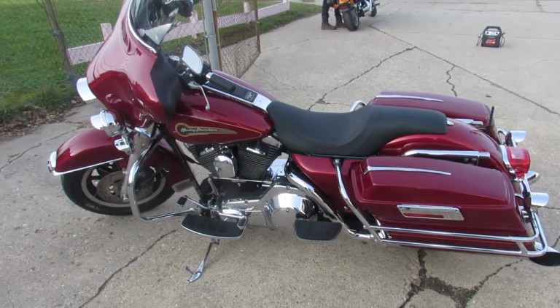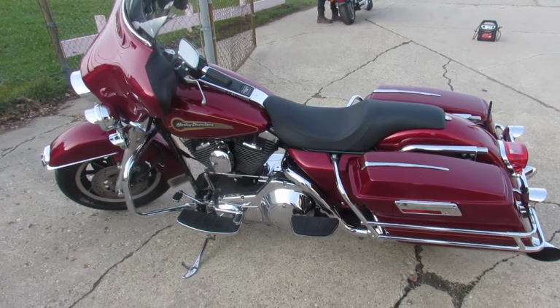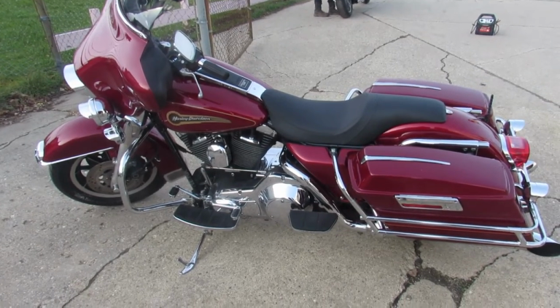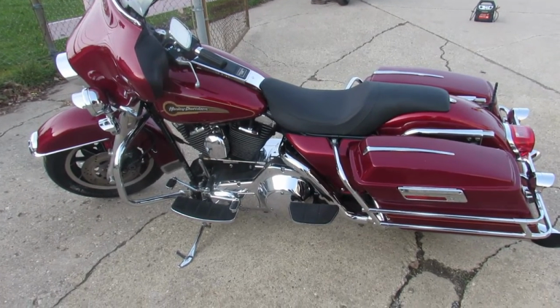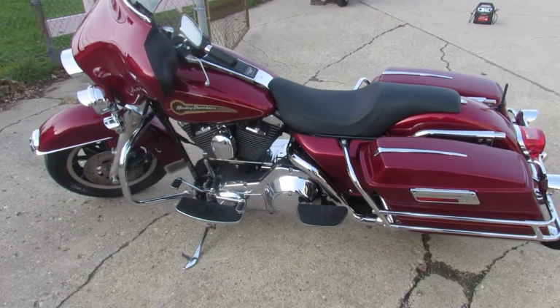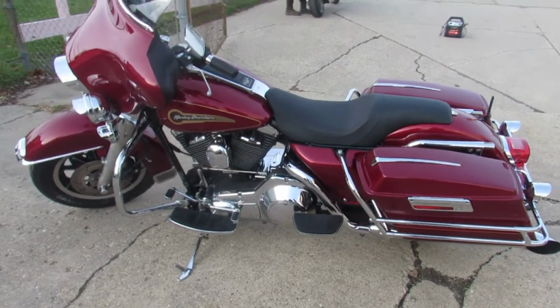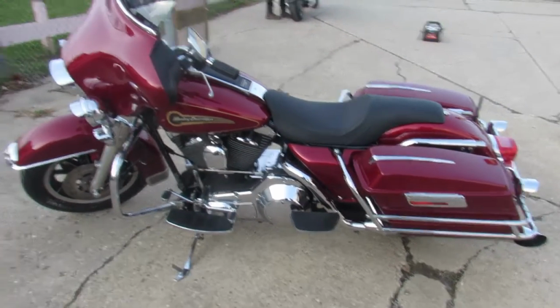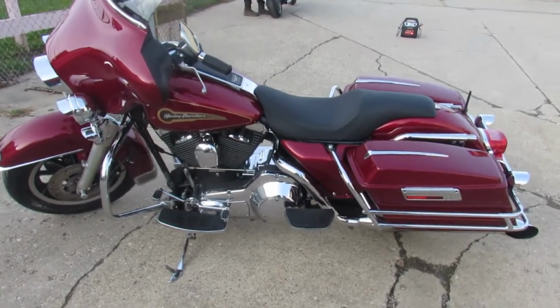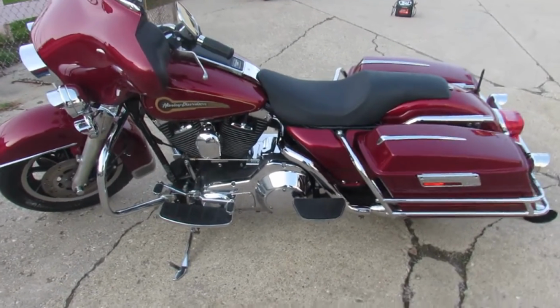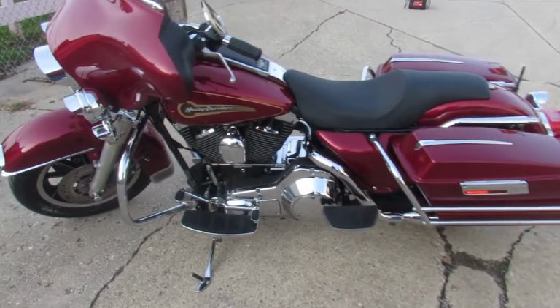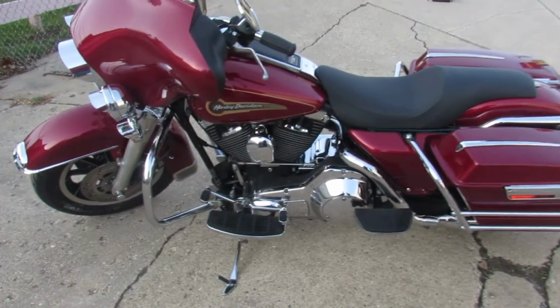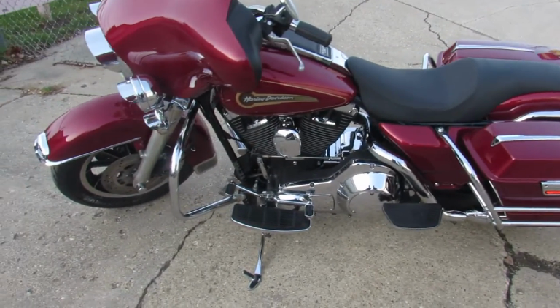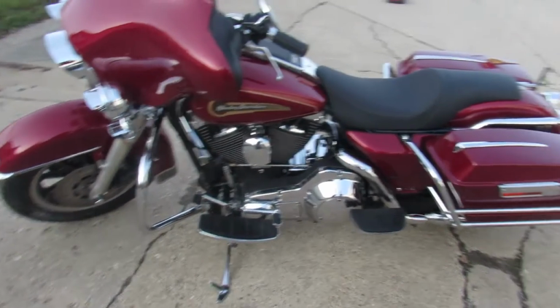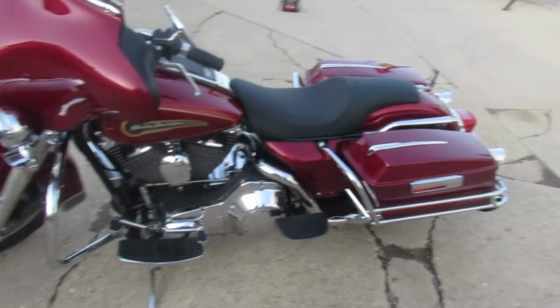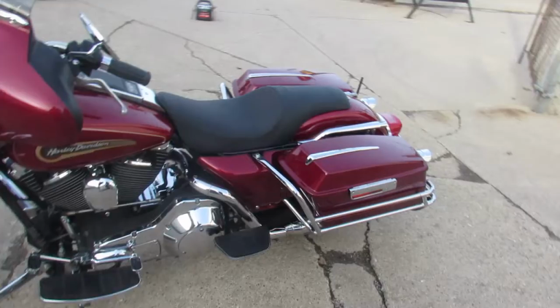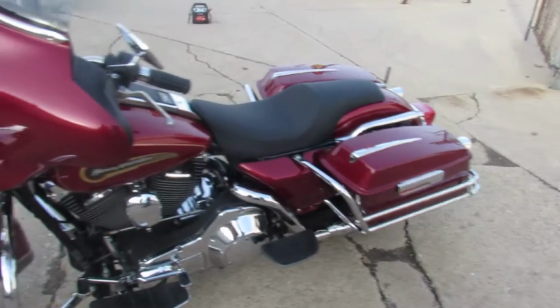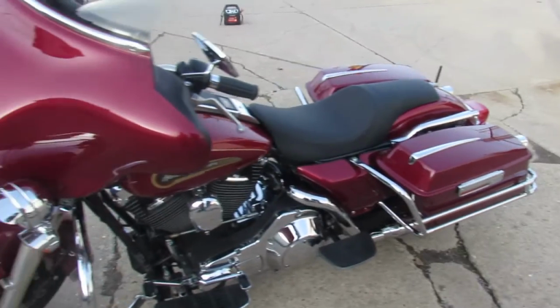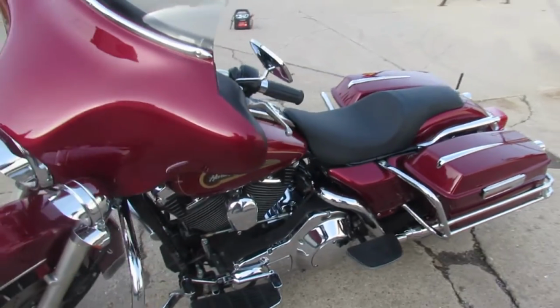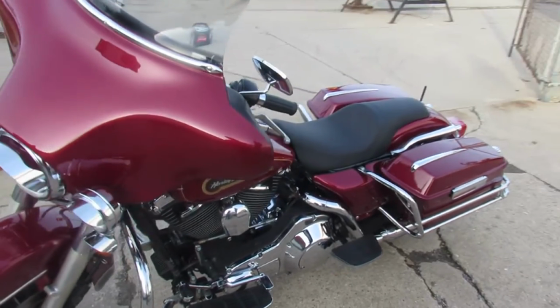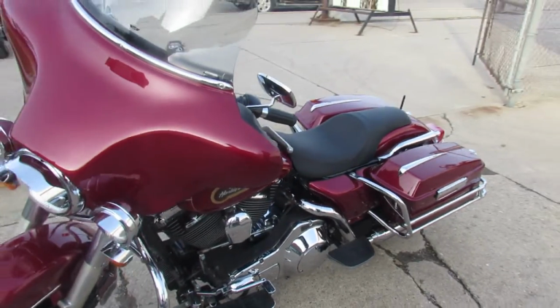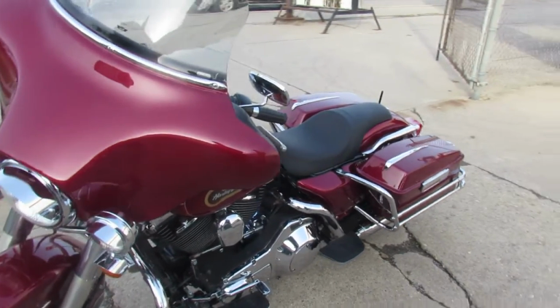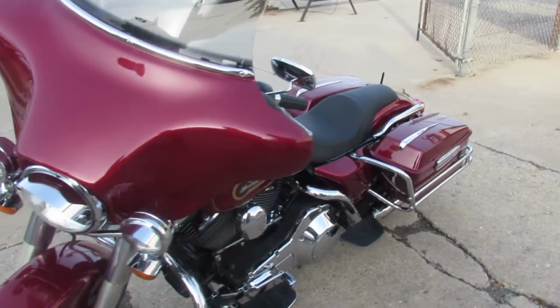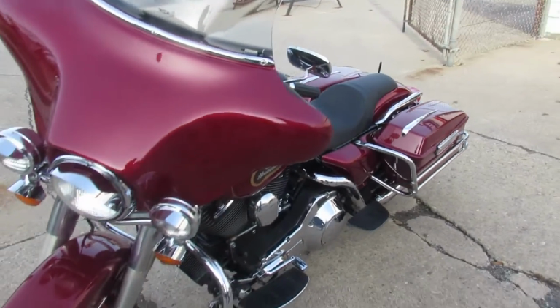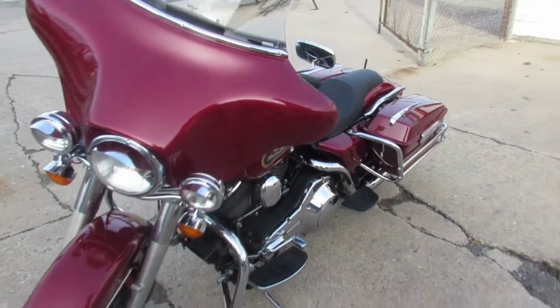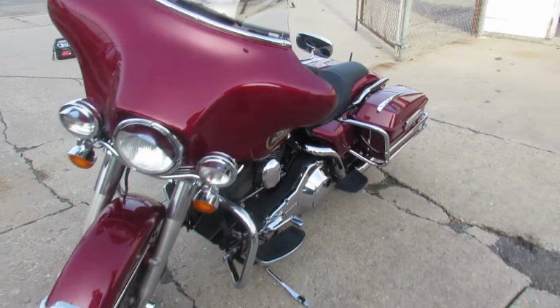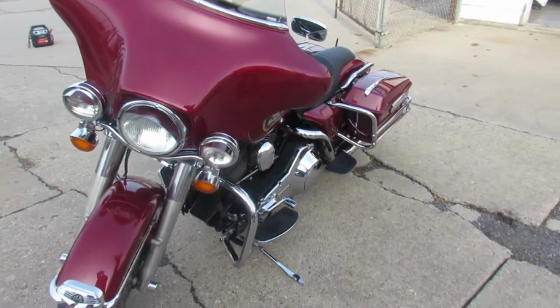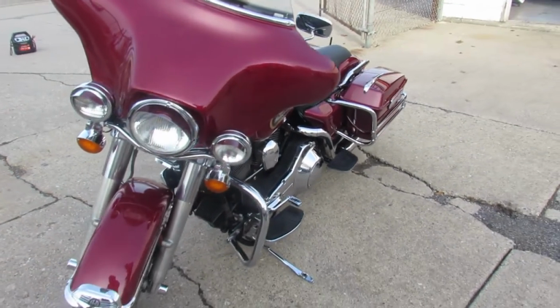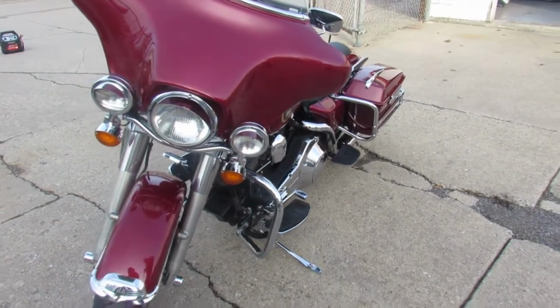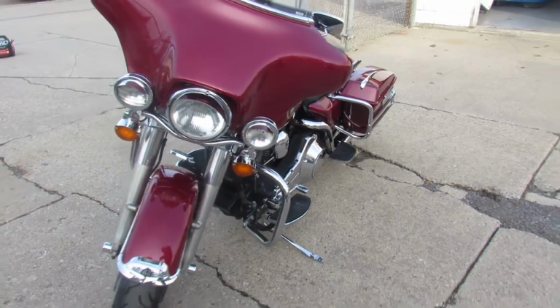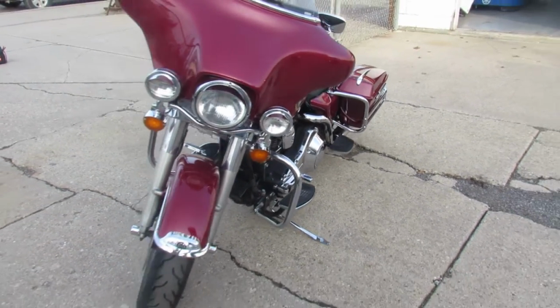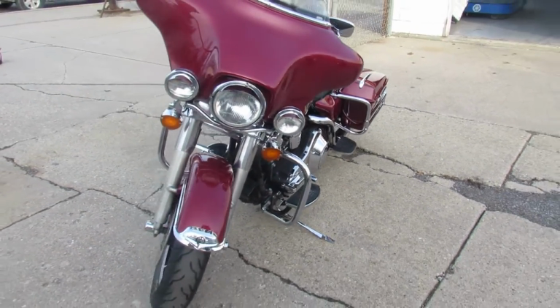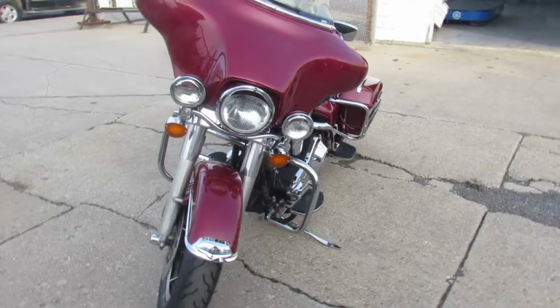Hey fellas, anybody out there looking for a nice touring bike, we got them here at Approval Powersports. We got over 350 used Harleys, guaranteed financing, out-of-state financing, nationwide shipping.